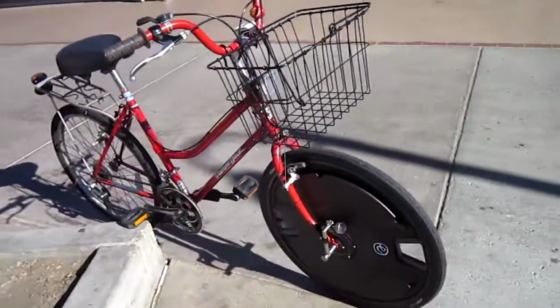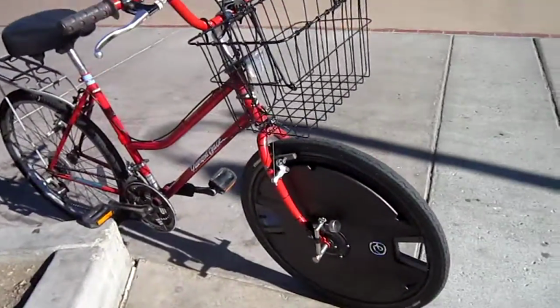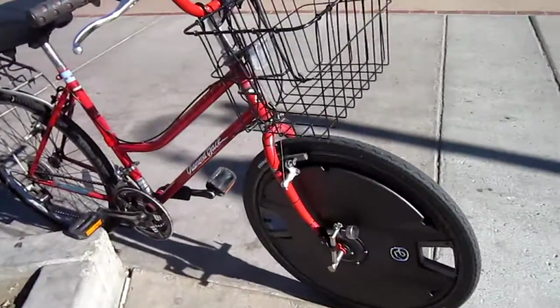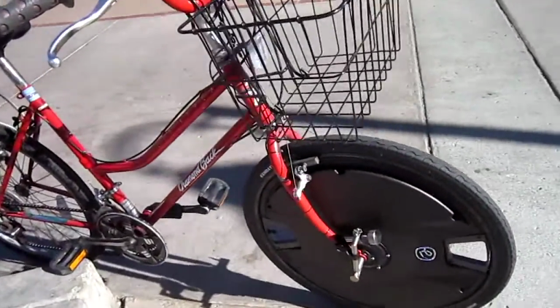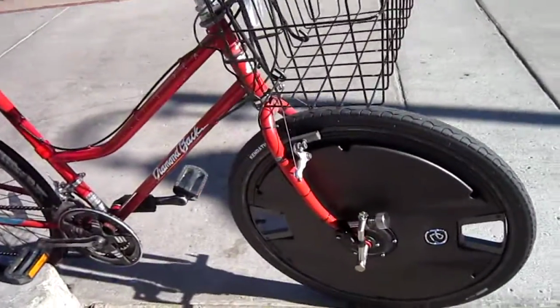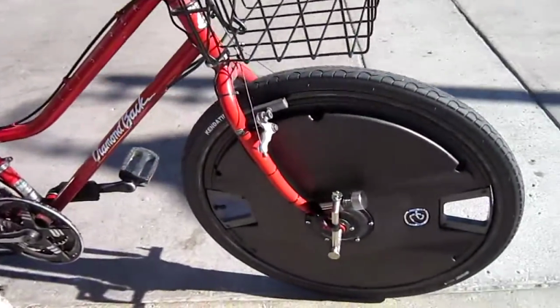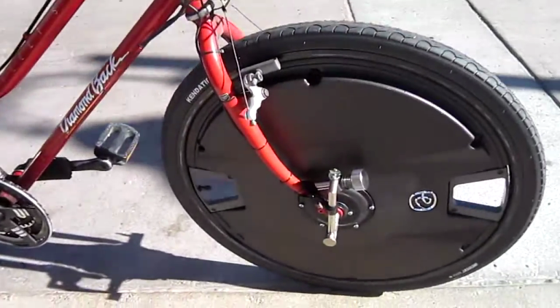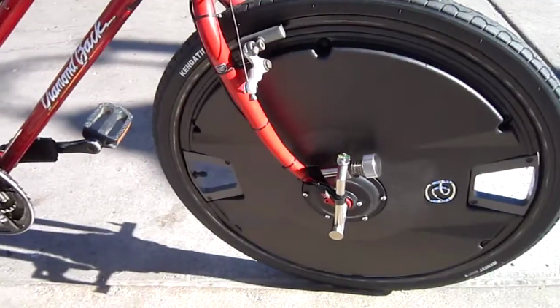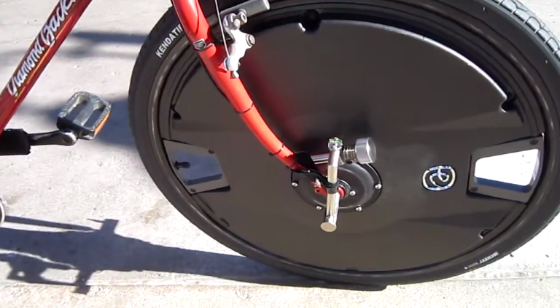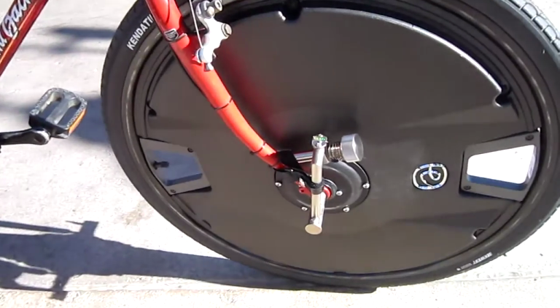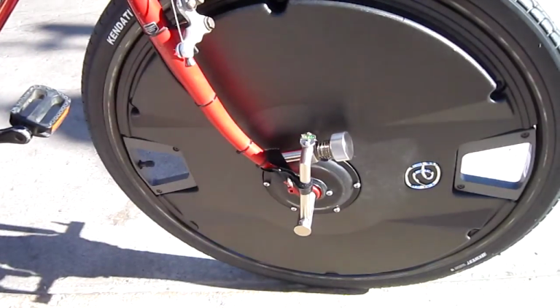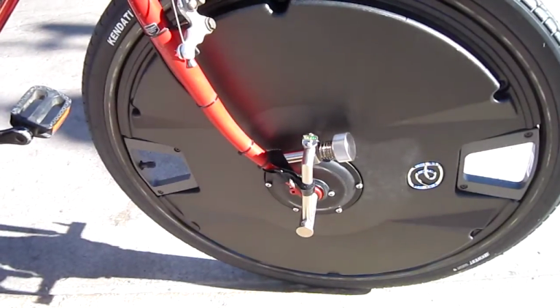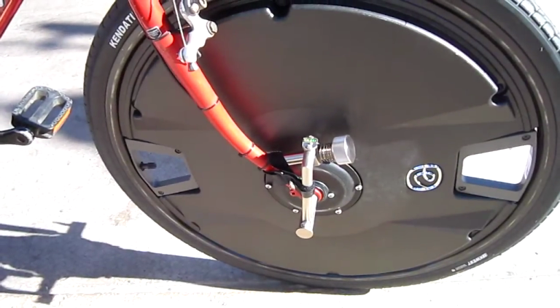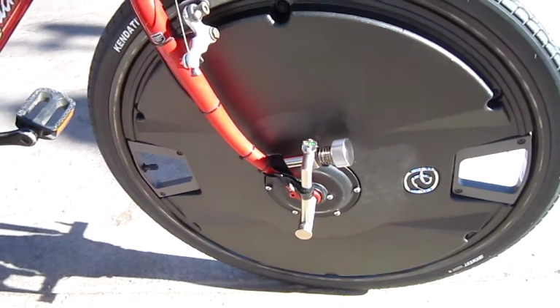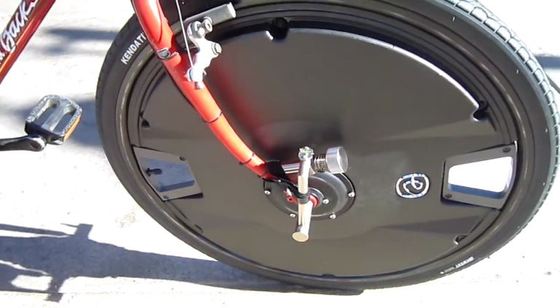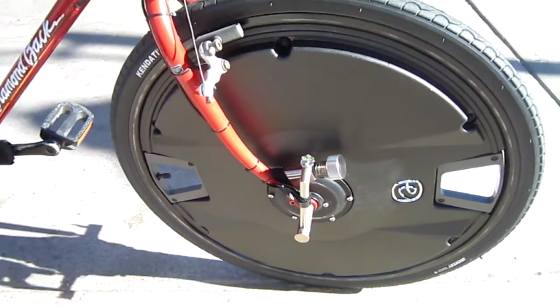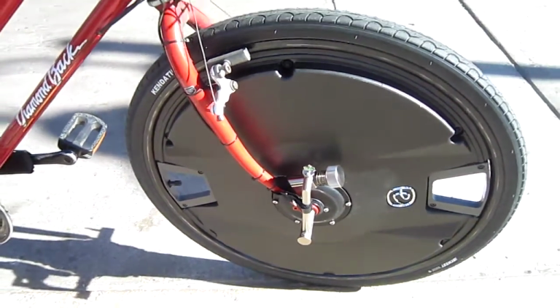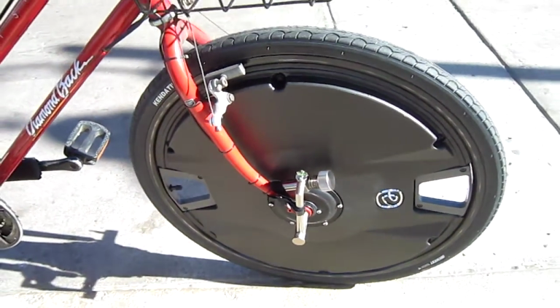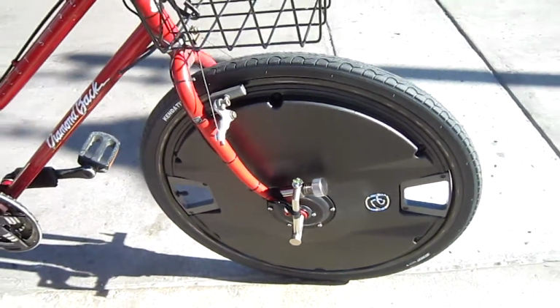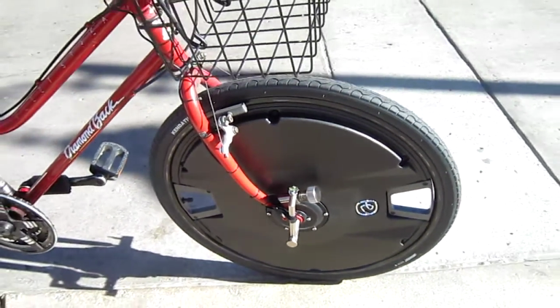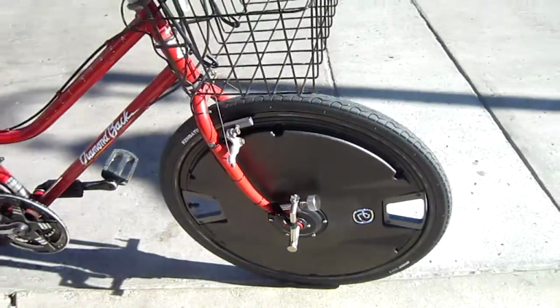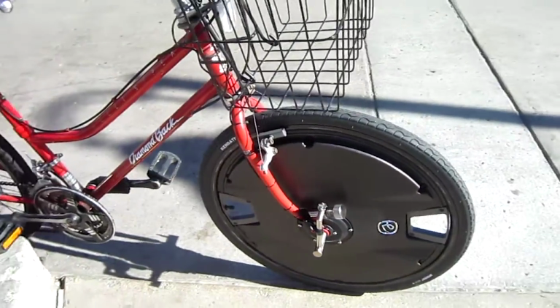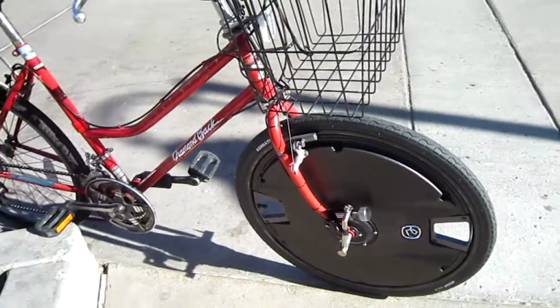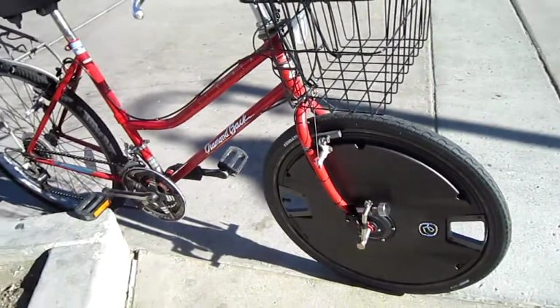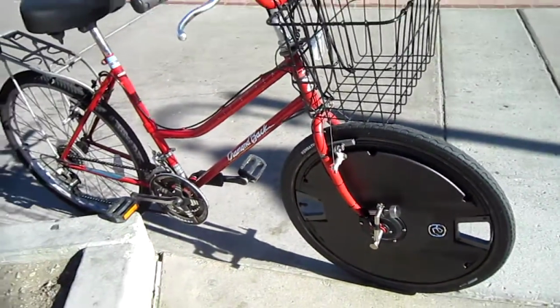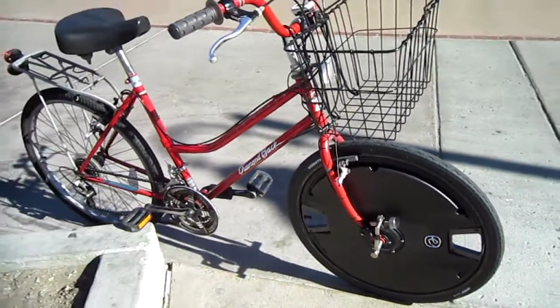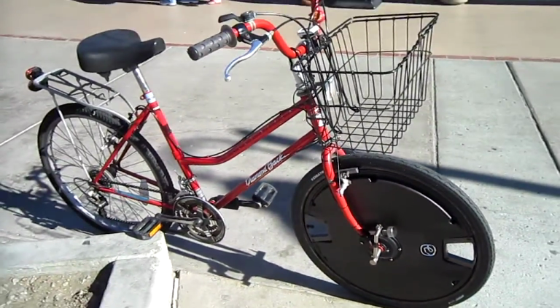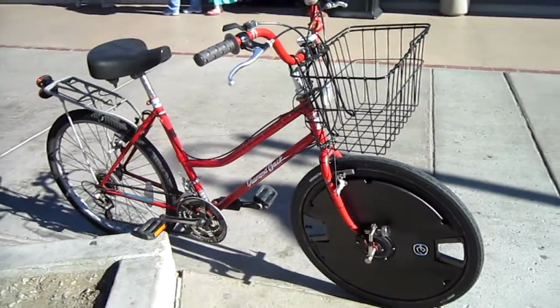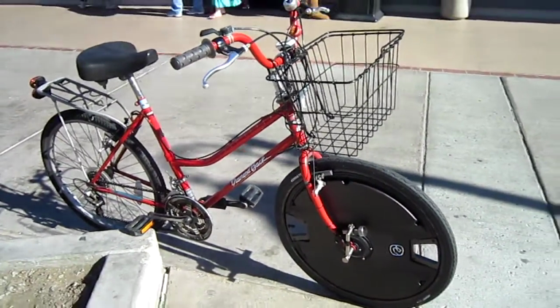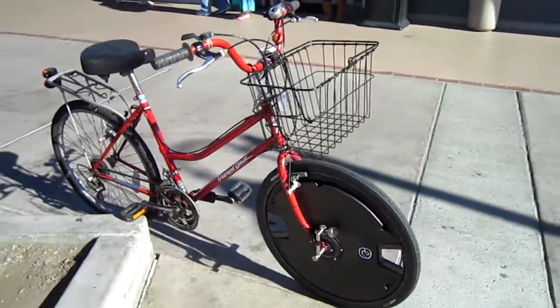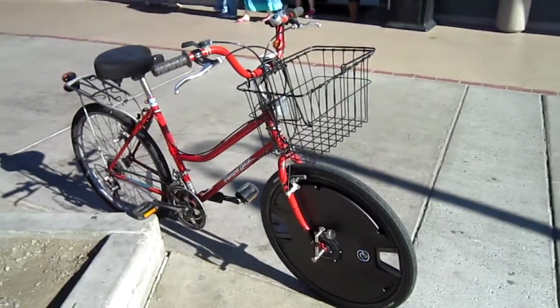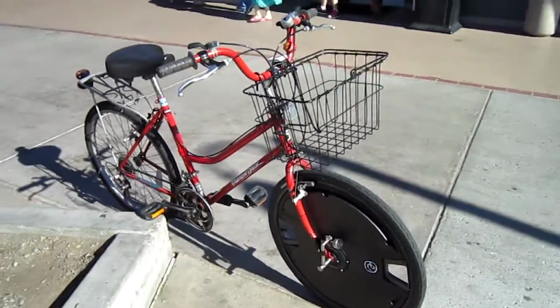Over here on this side it goes on with a quick release. That's the torque arm, and it has a little leveling device. It knows if you're going uphill and adds additional power. I haven't ridden it too much myself but Barbara is loving it today.